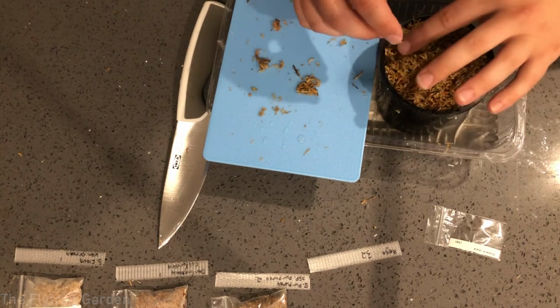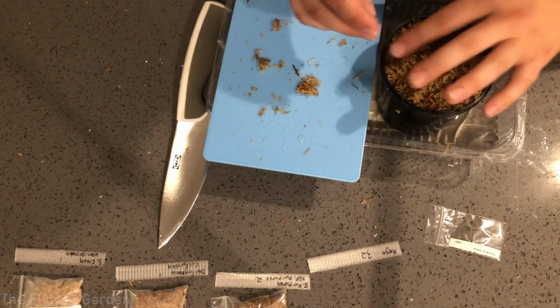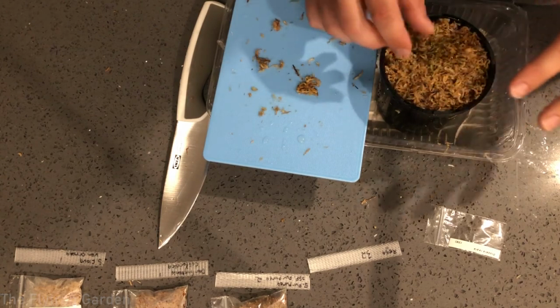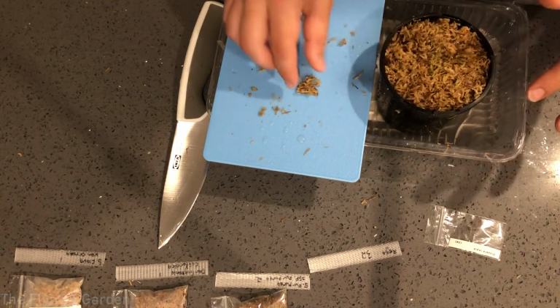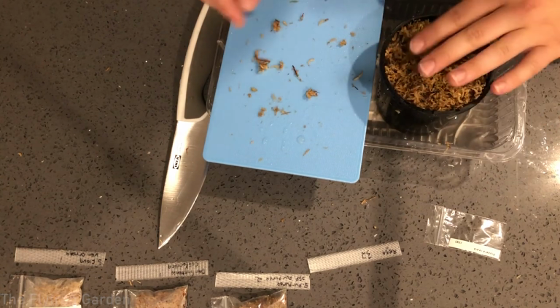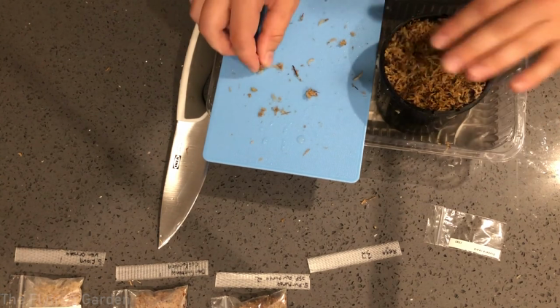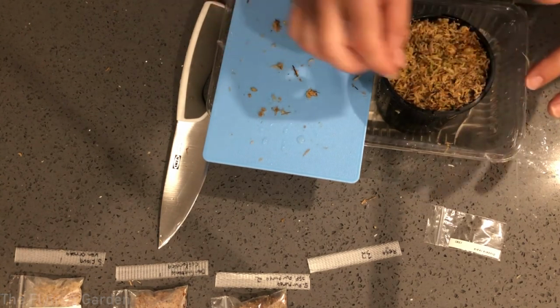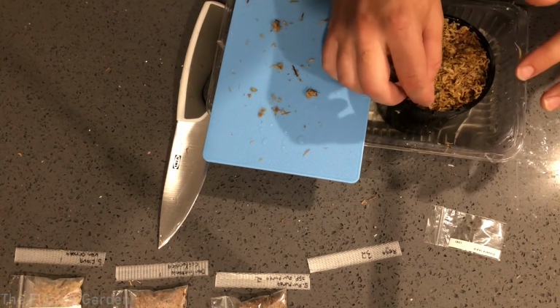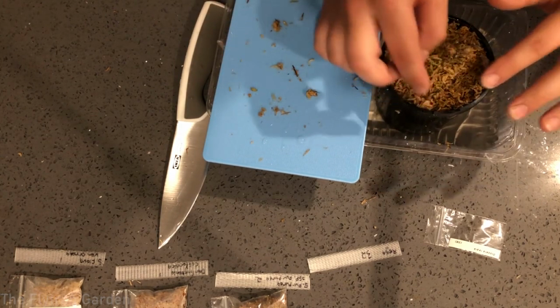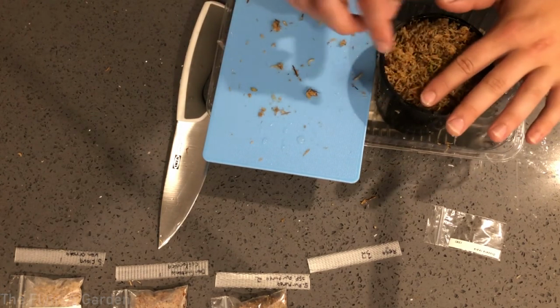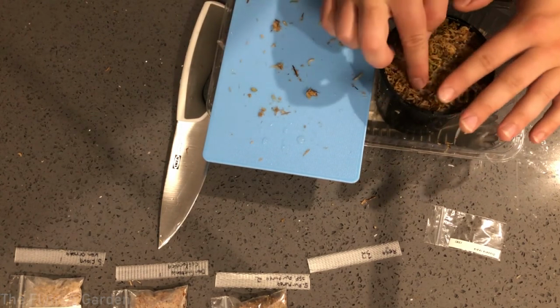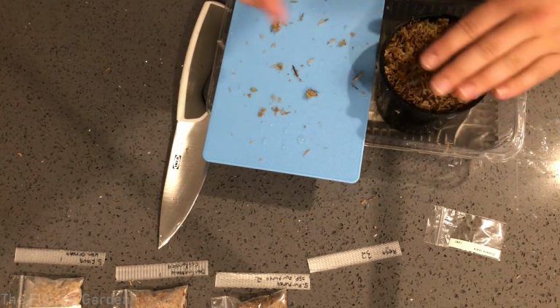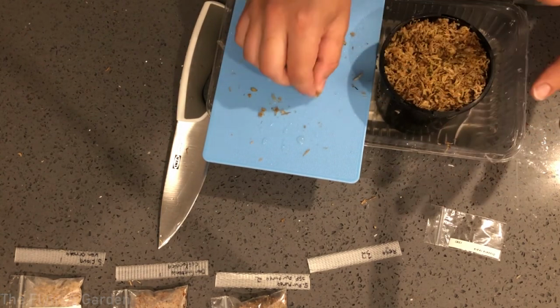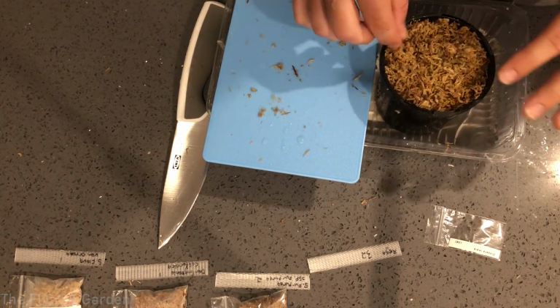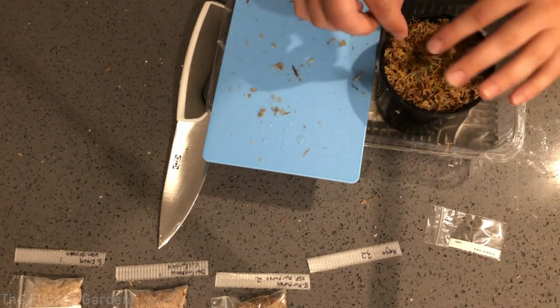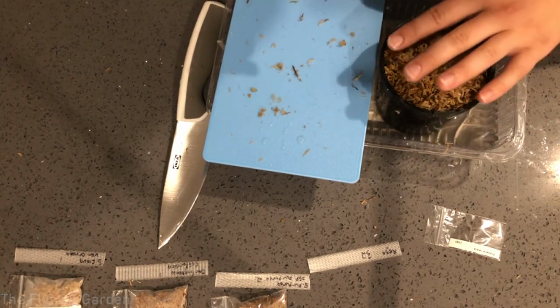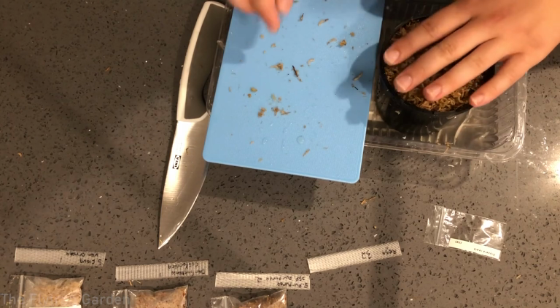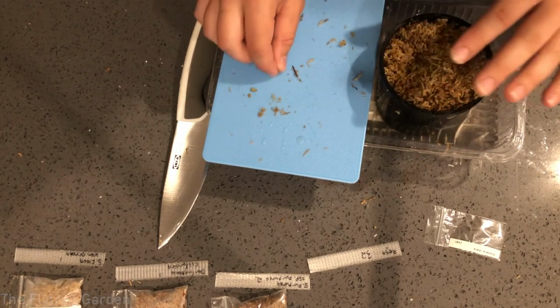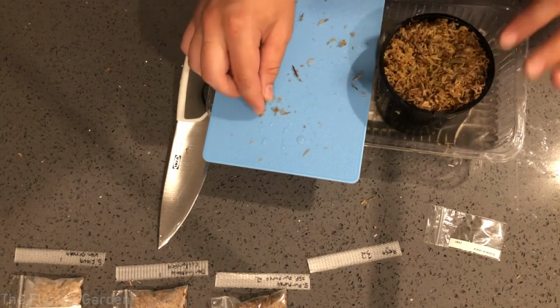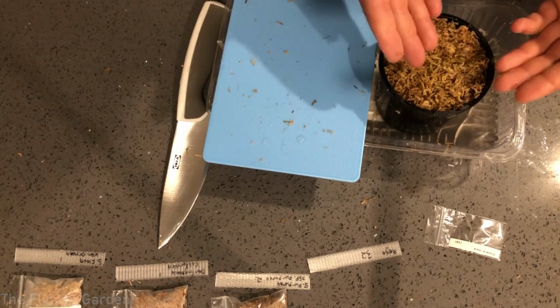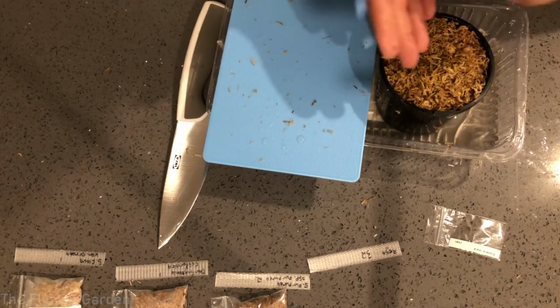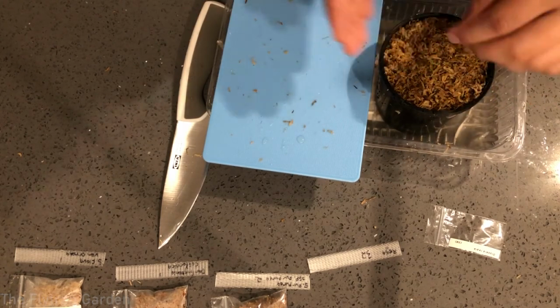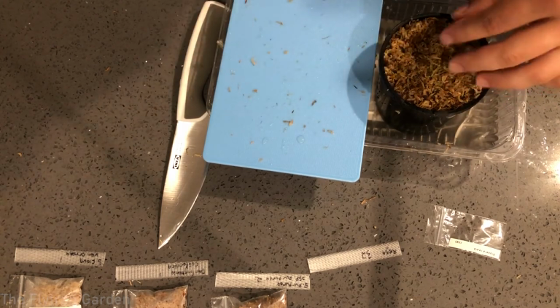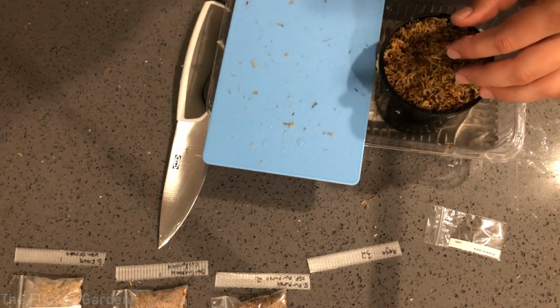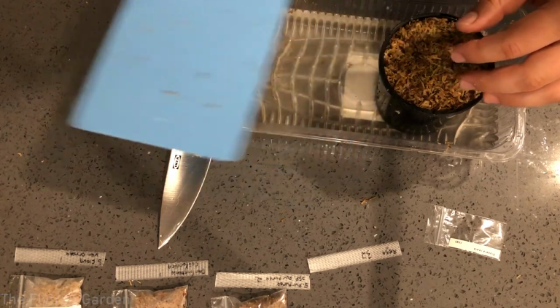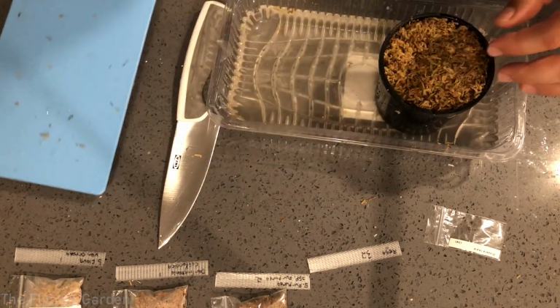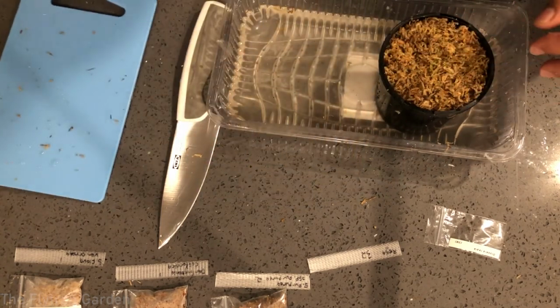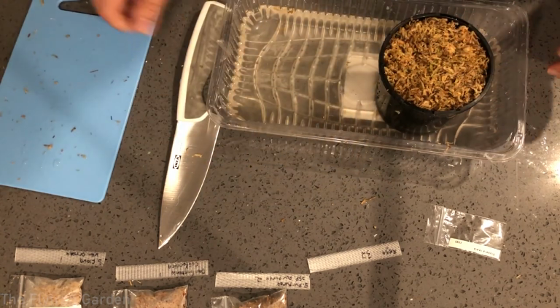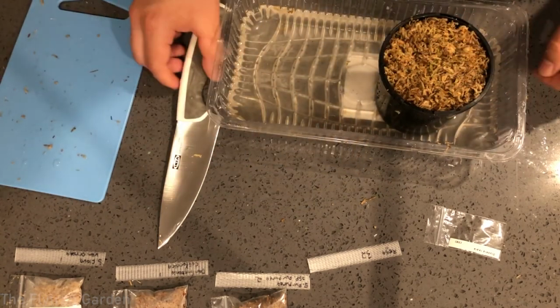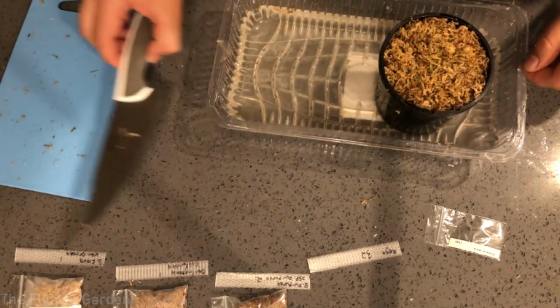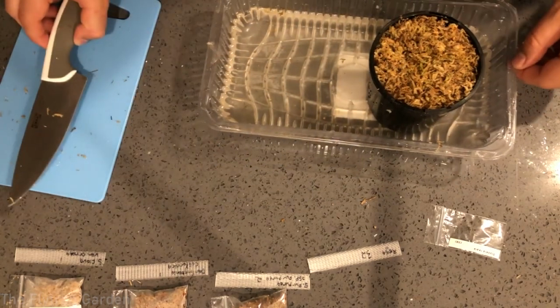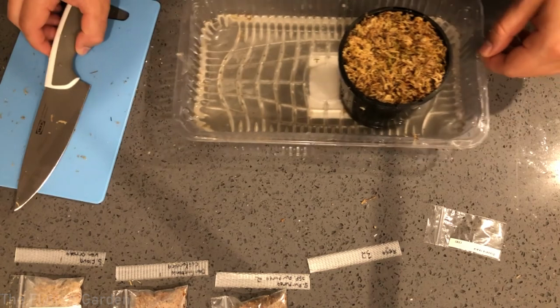Now I can see the perlite underneath and it's raised to the top all around the pot. Hopefully the sphagnum will come back to life and be a nice source of live sphagnum. Our pot is now ready.